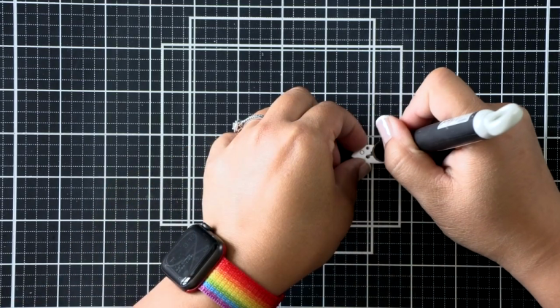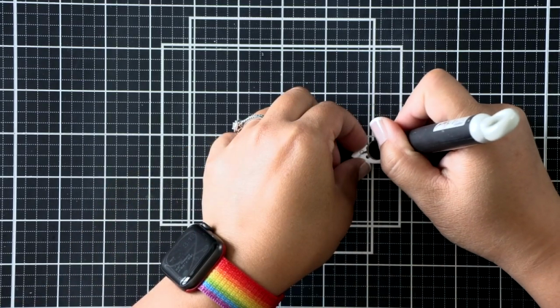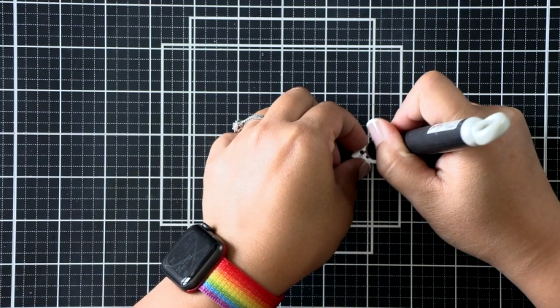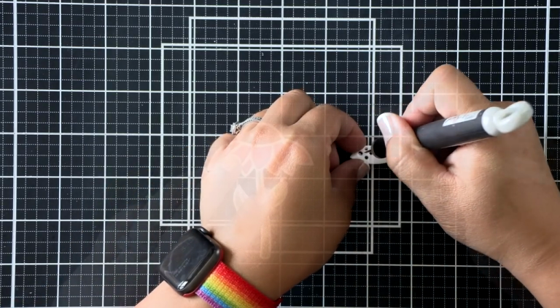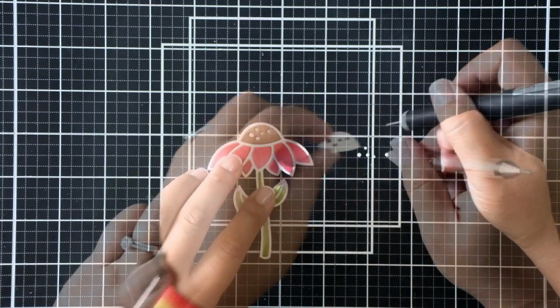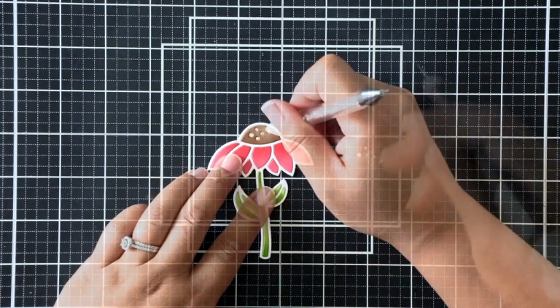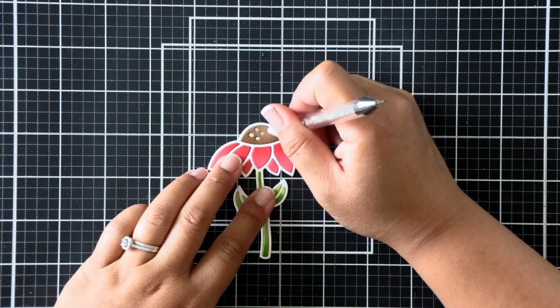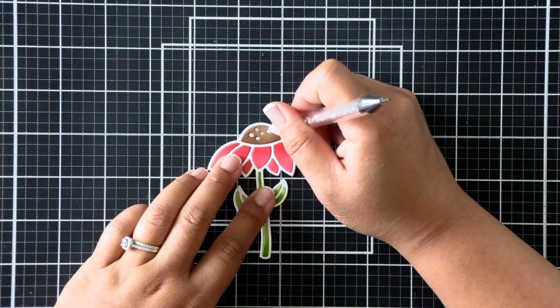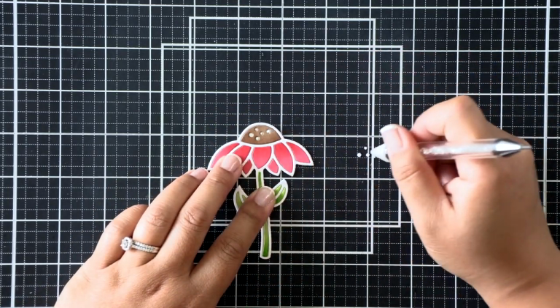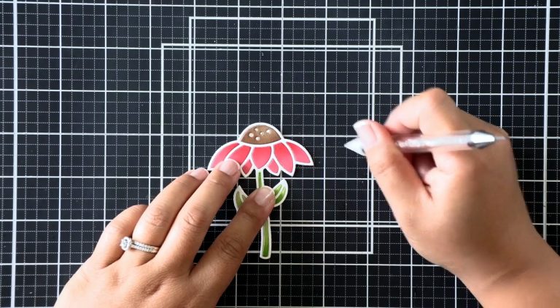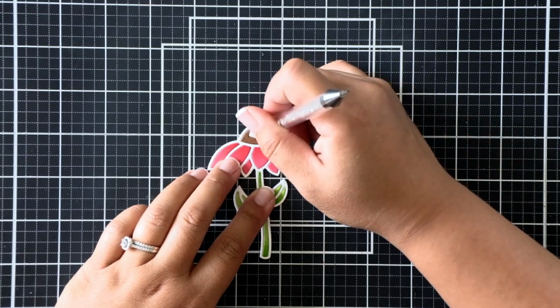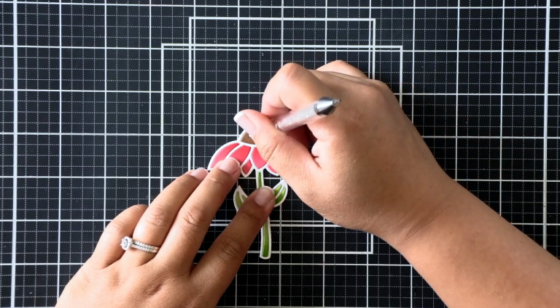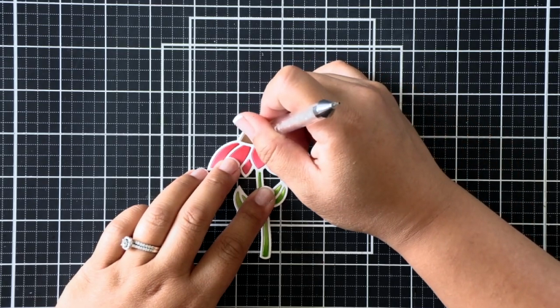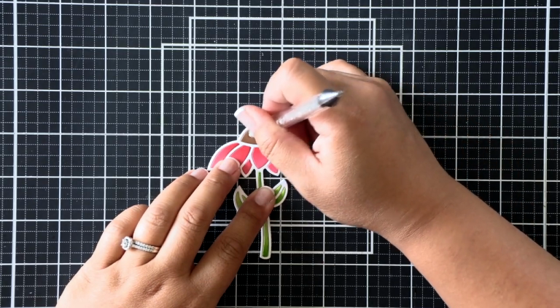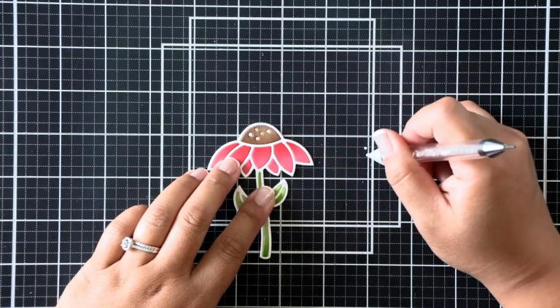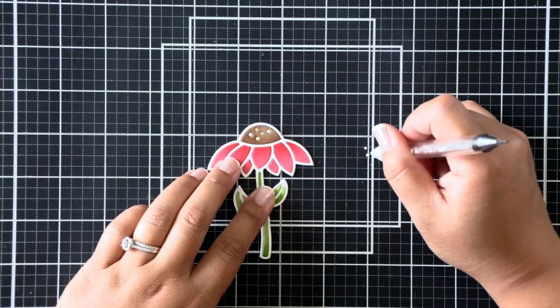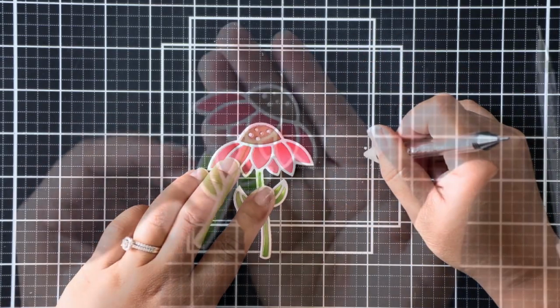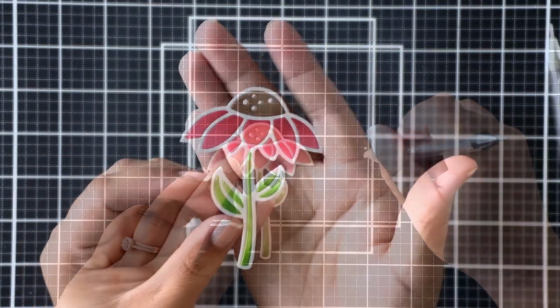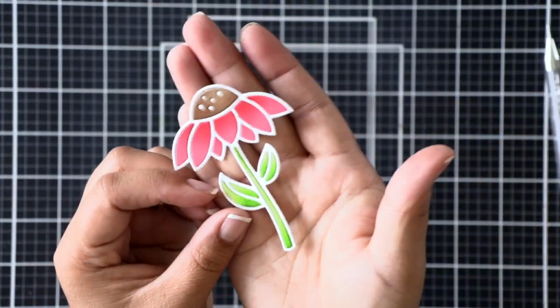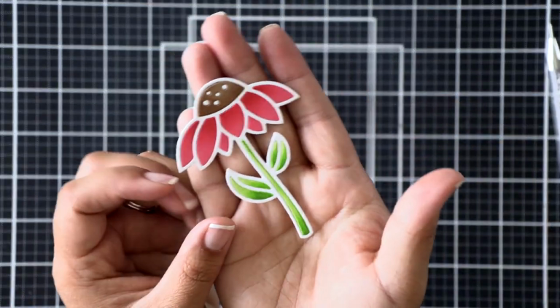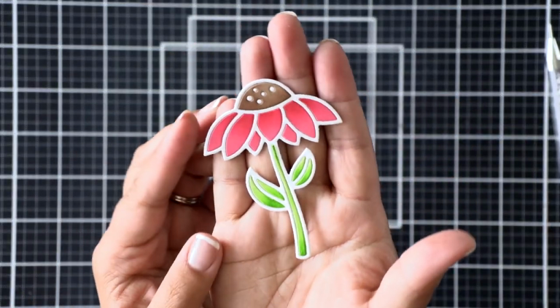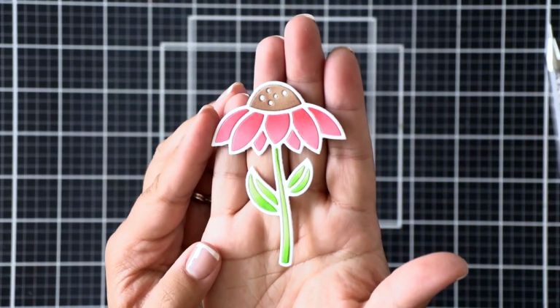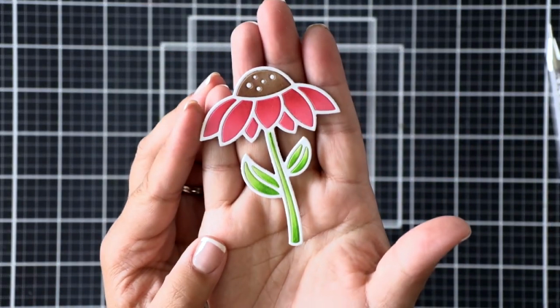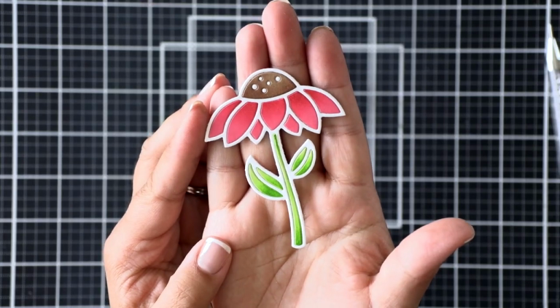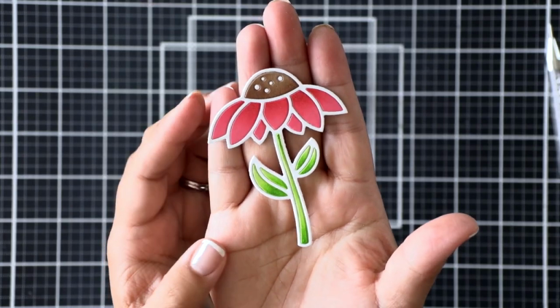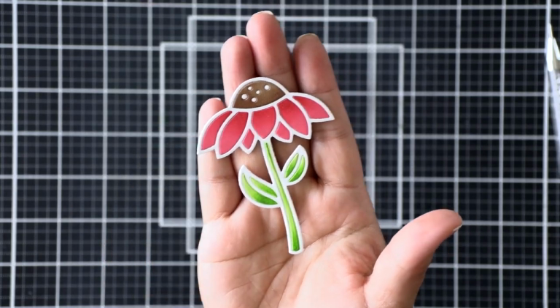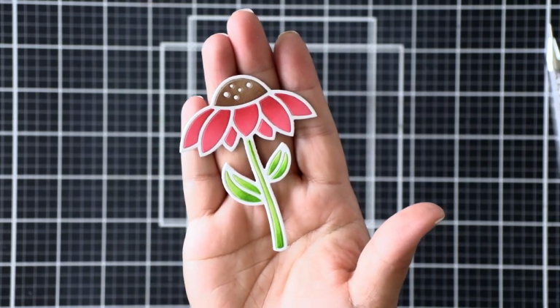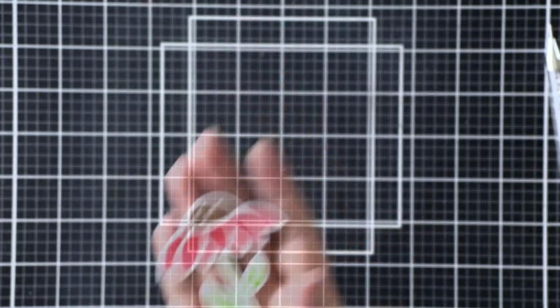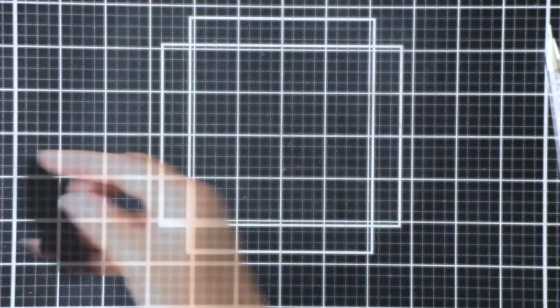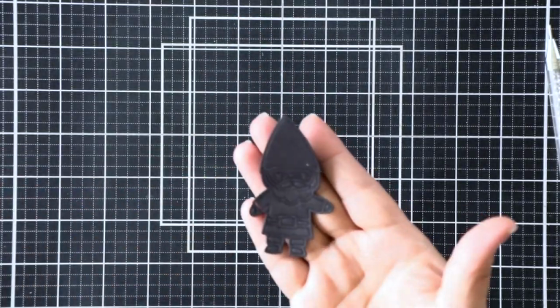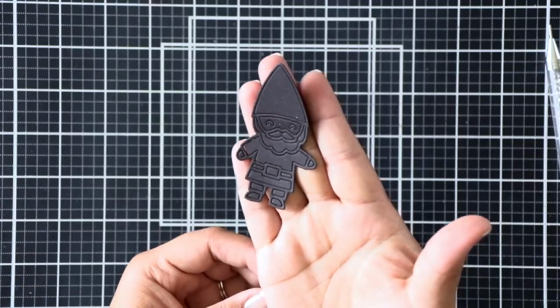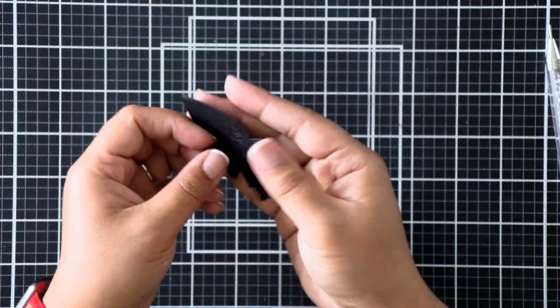There are little holes in the brown cone portion and so I'm going to die cut a white set so that I can put them in. I know this is a minor detail but it really gives your image a finished look.